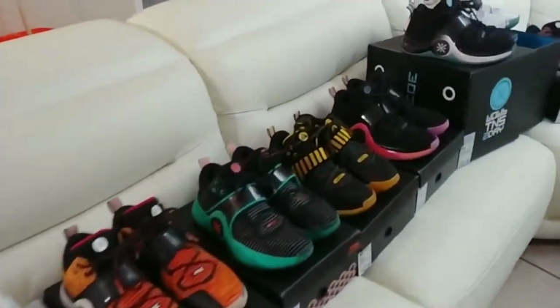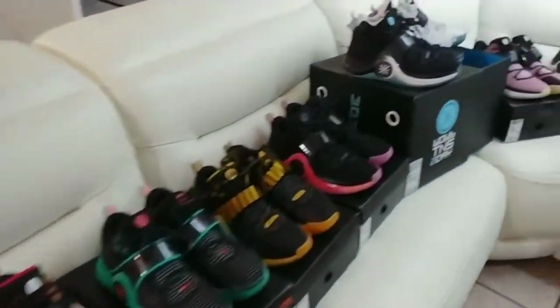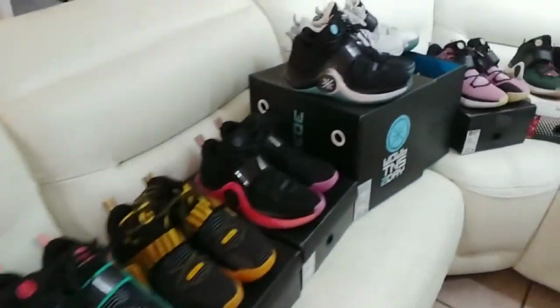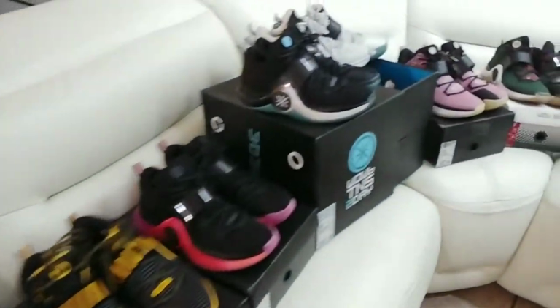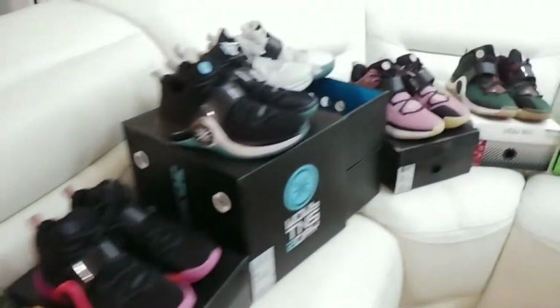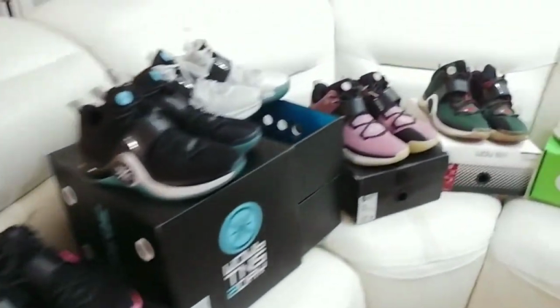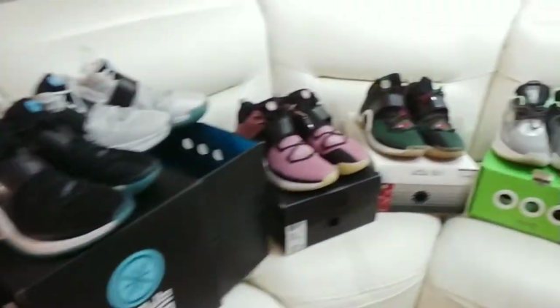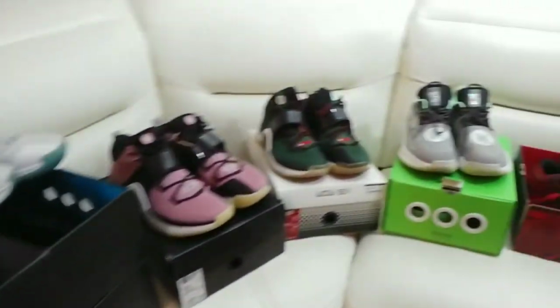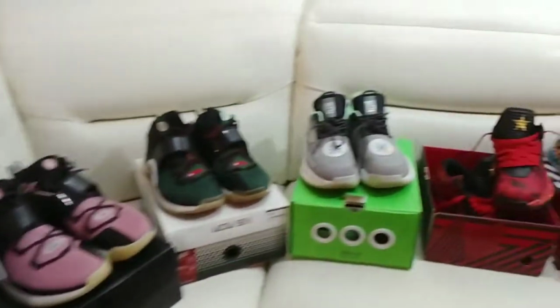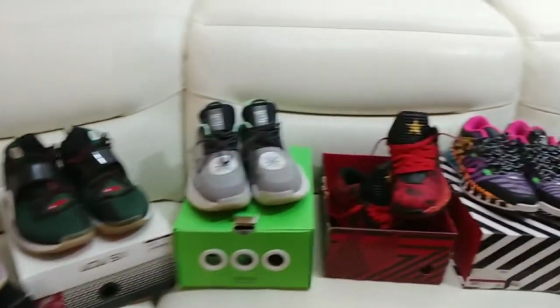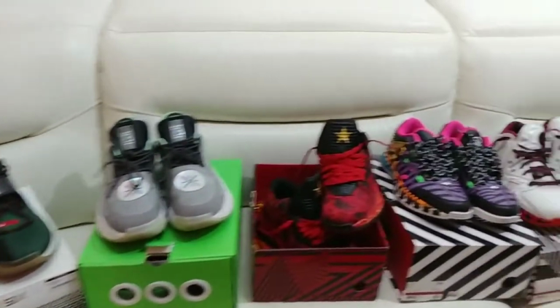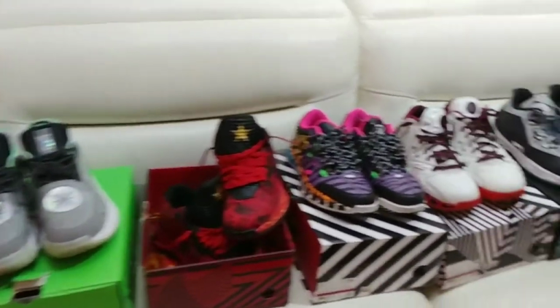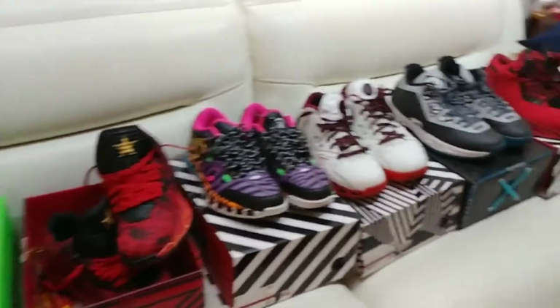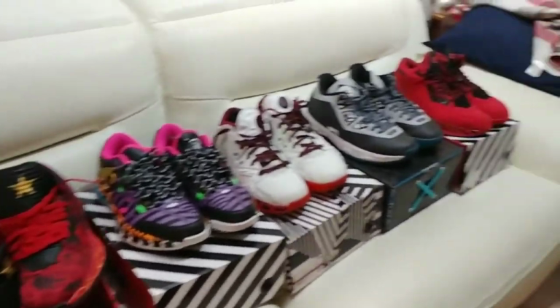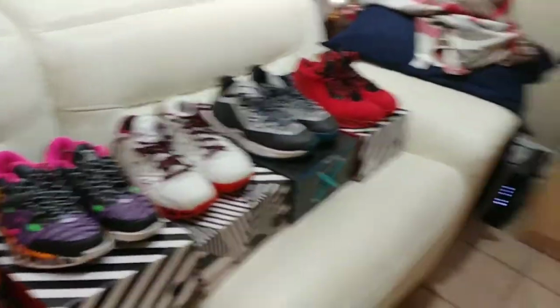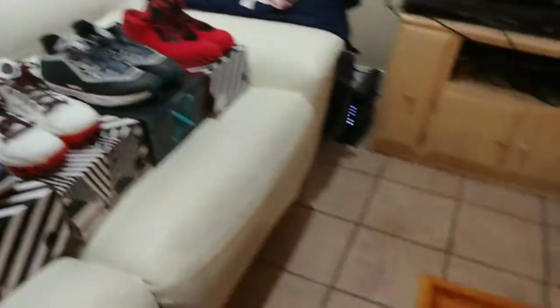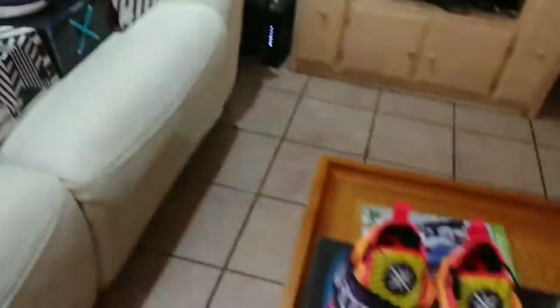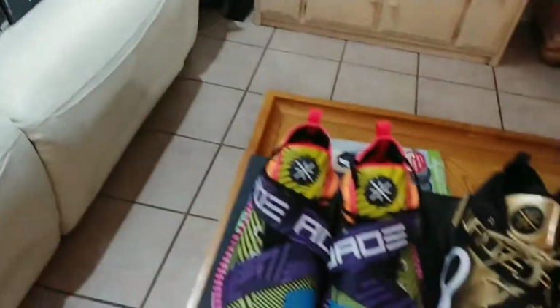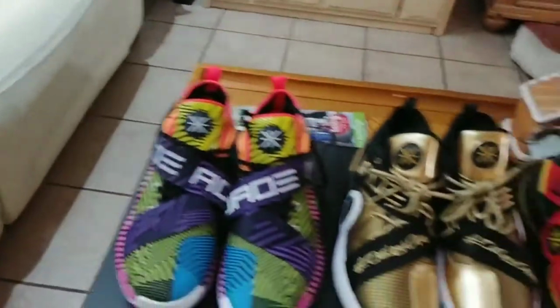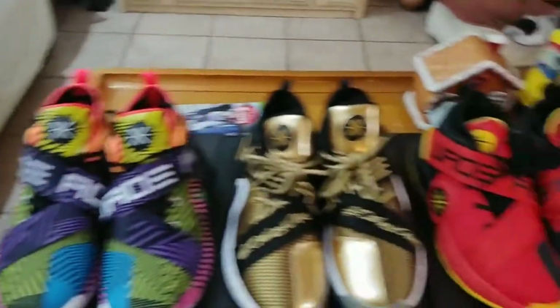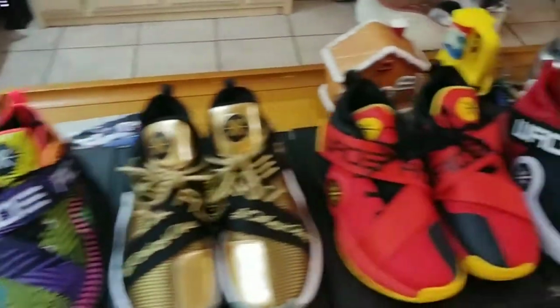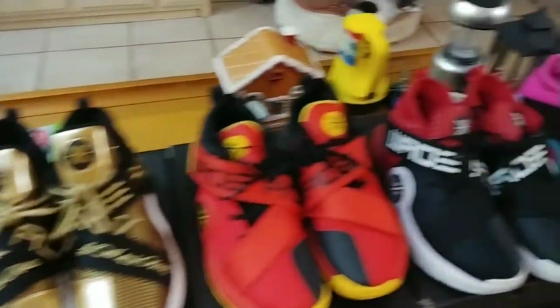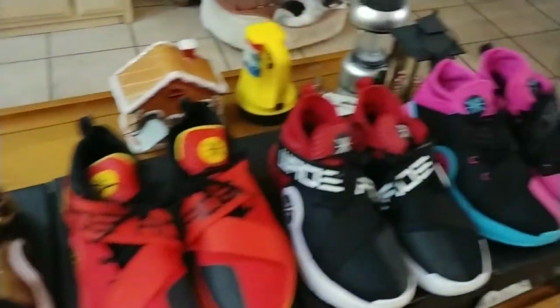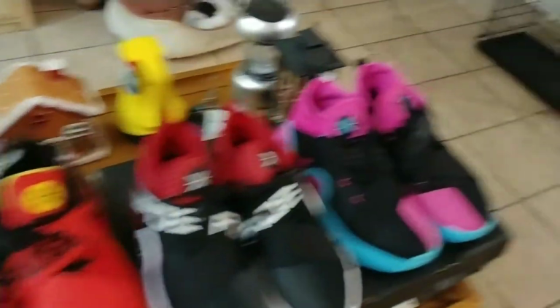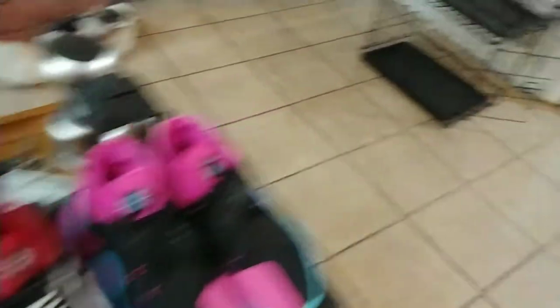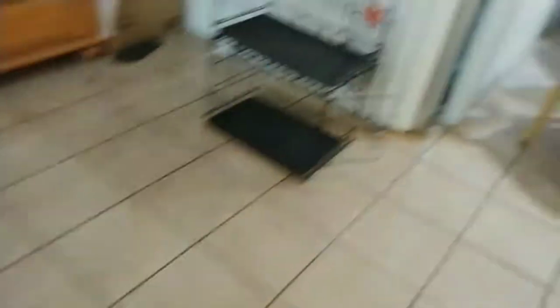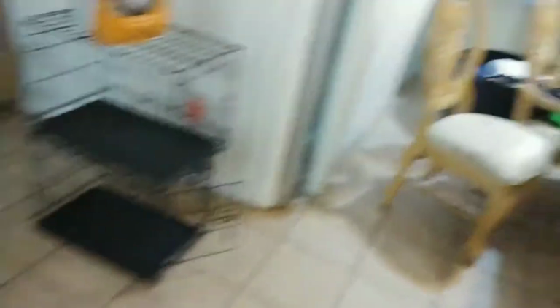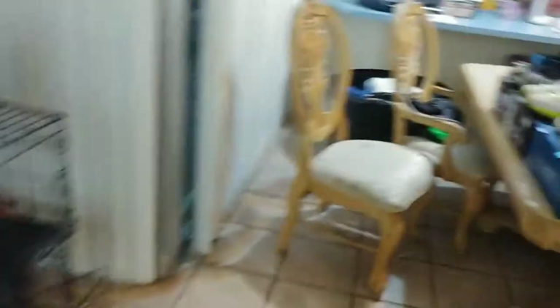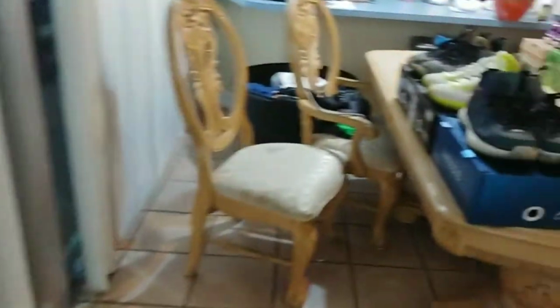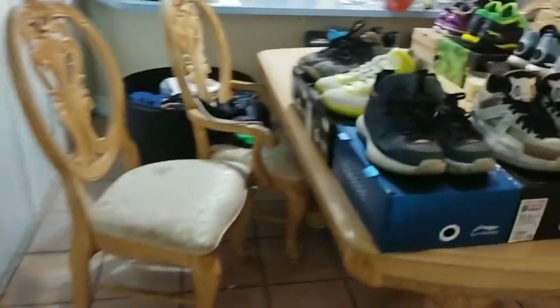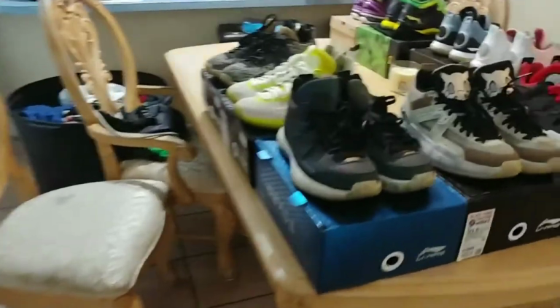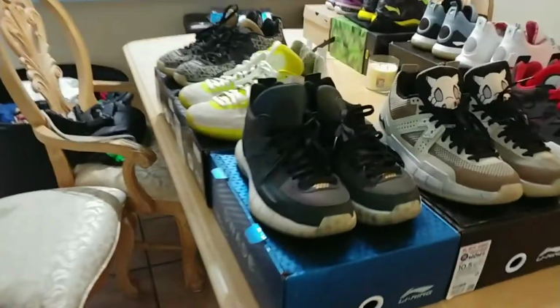I still got some of my same shoes, but my collection has grown just a tad and I've also gotten rid of some other shoes. So we're gonna start over here with the Way of Wade Fives.